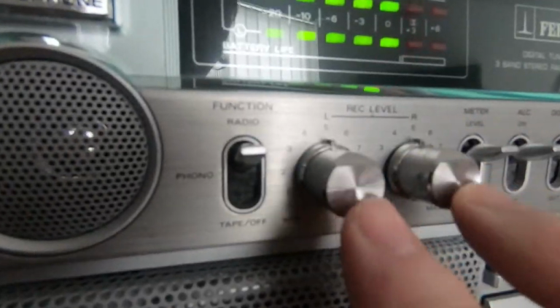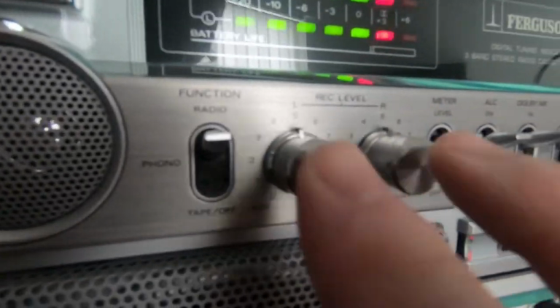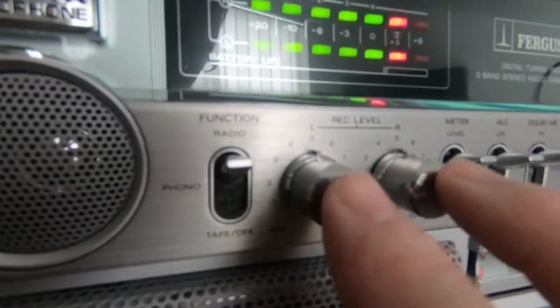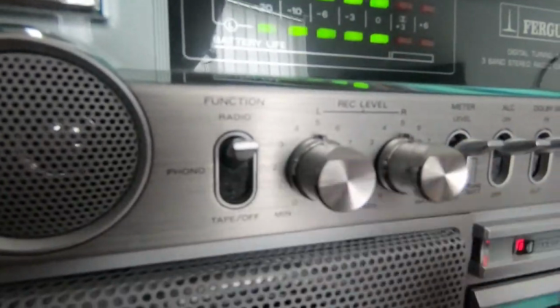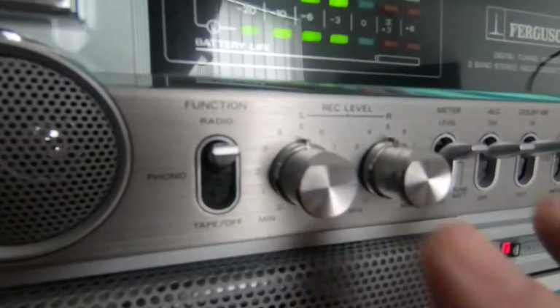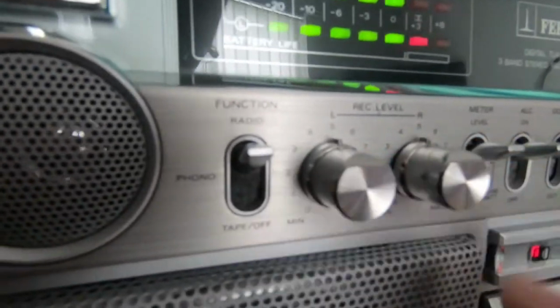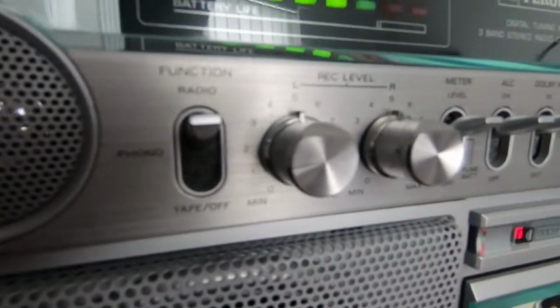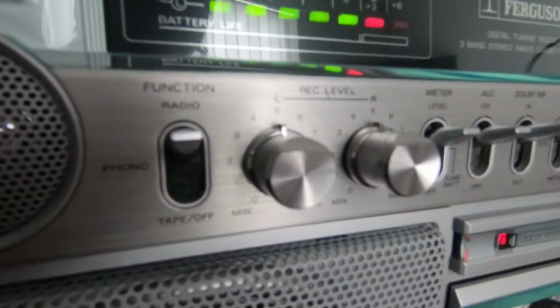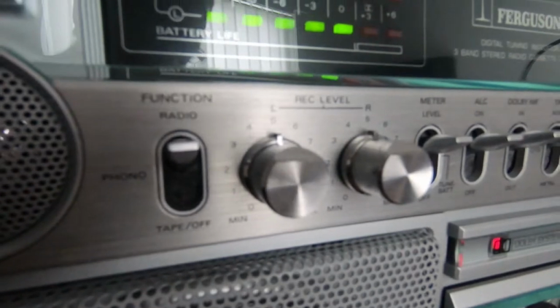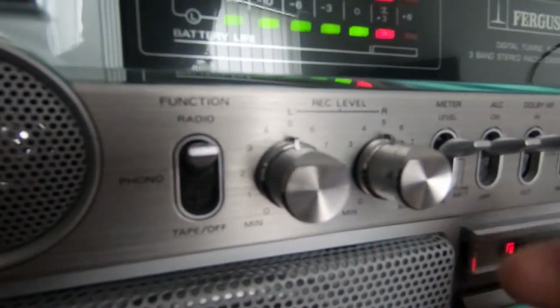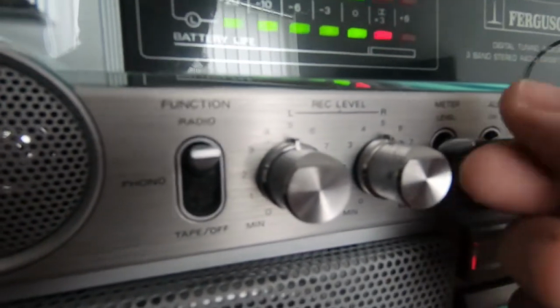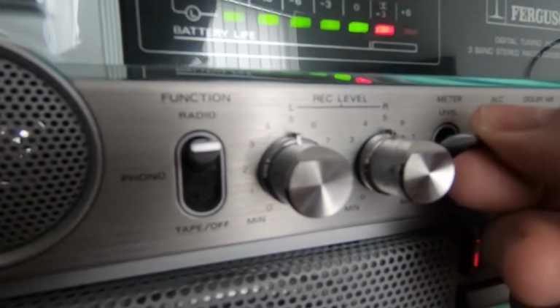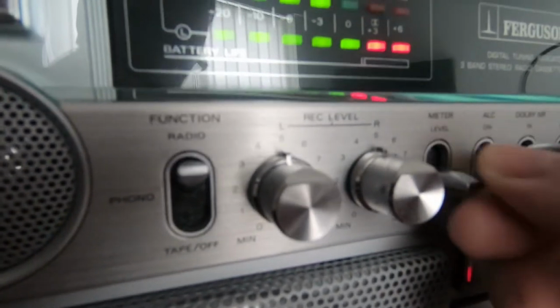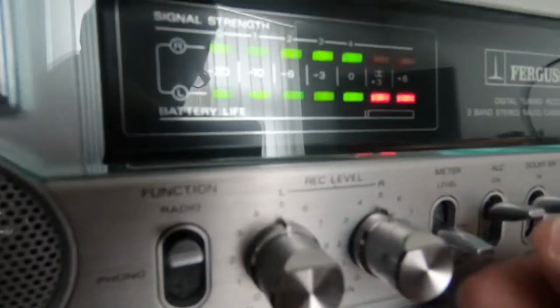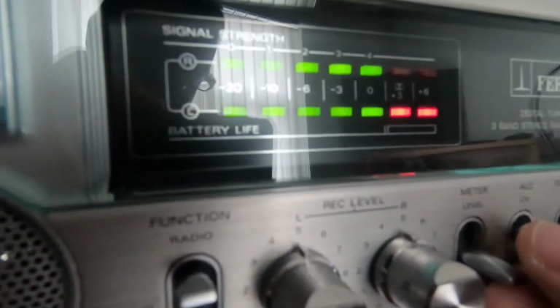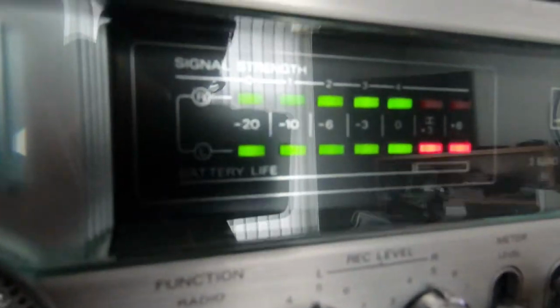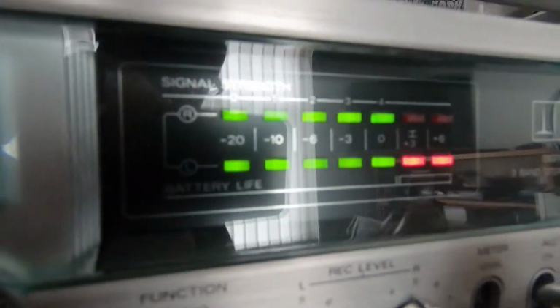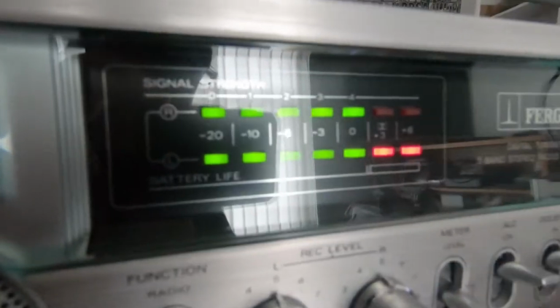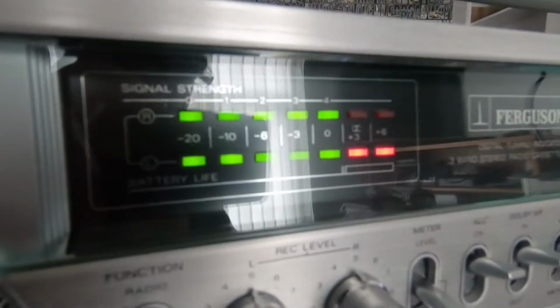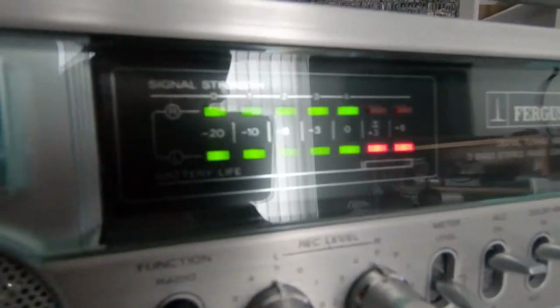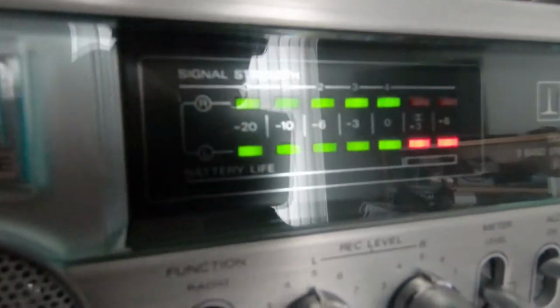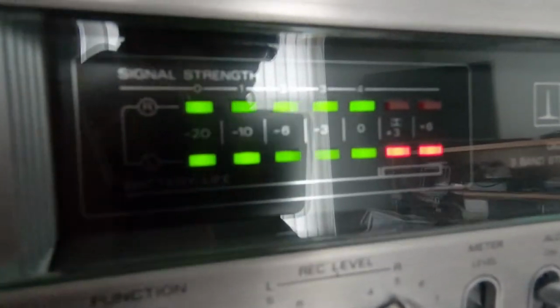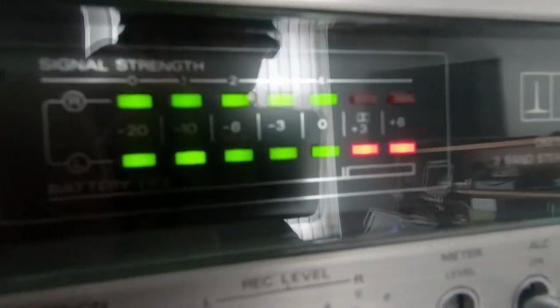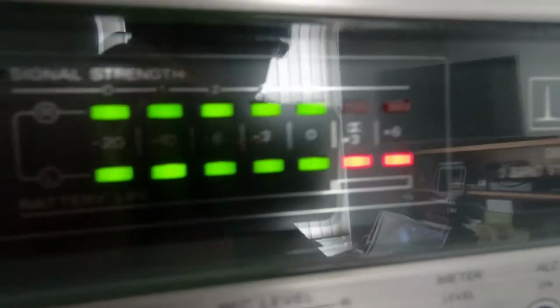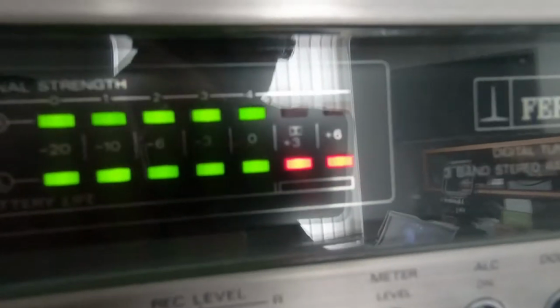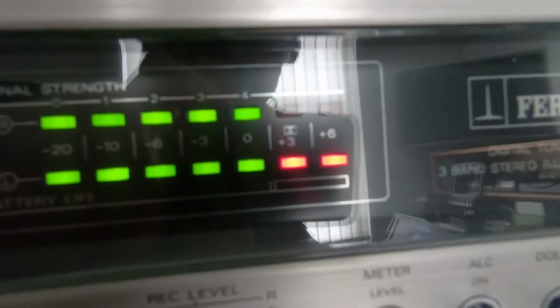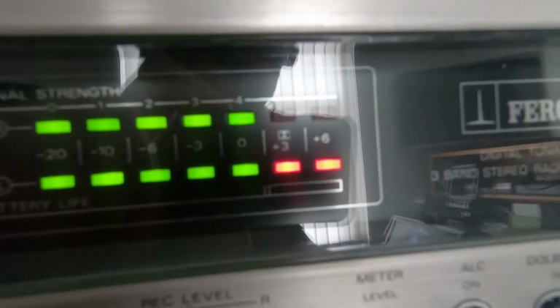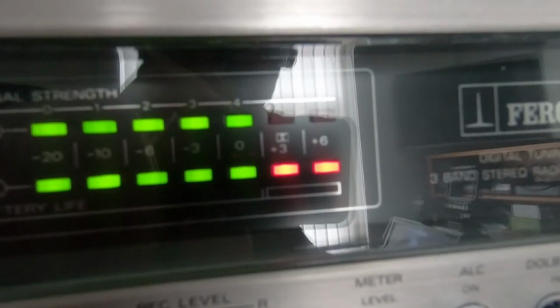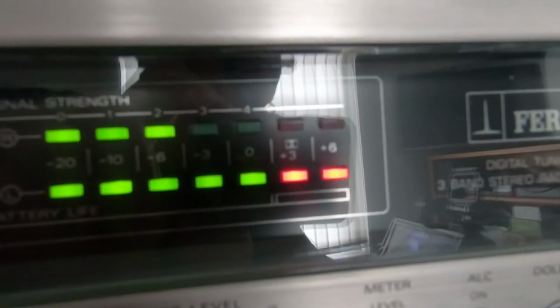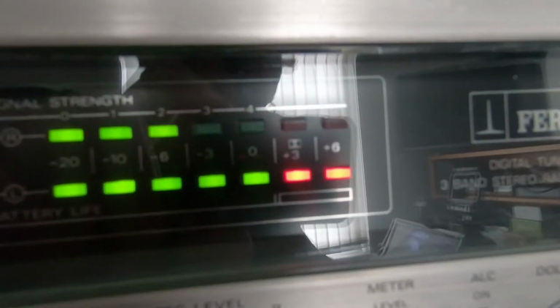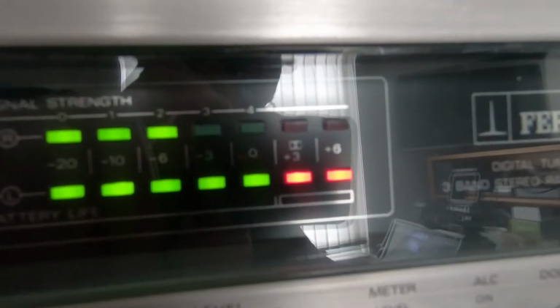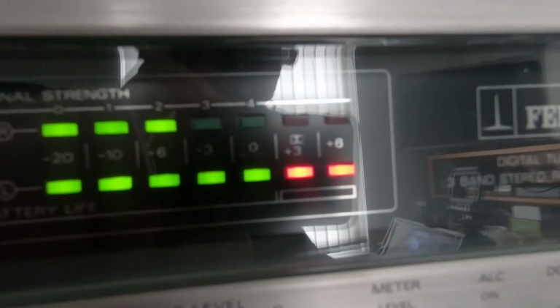Obviously the usual stuff — record level. We have a tuning indicator here; this is for the radio, so the top bar there is tuning one to four.